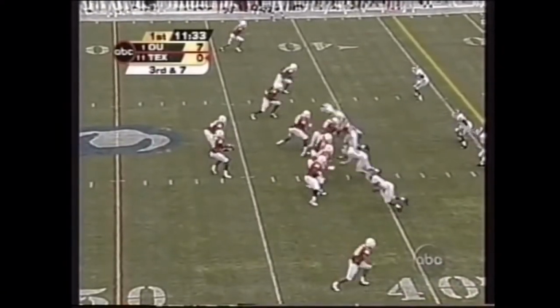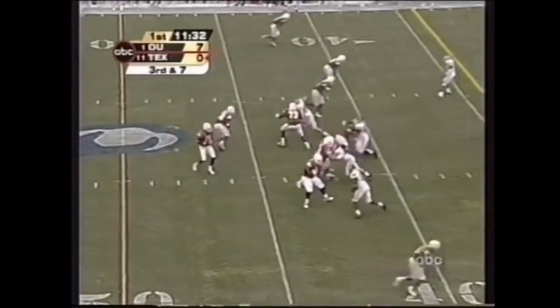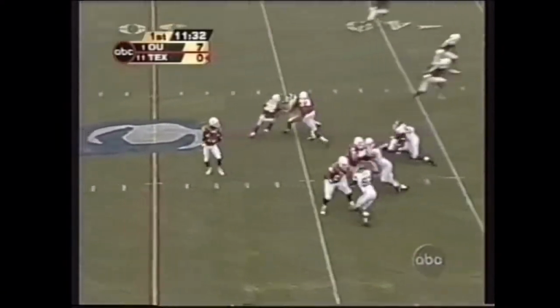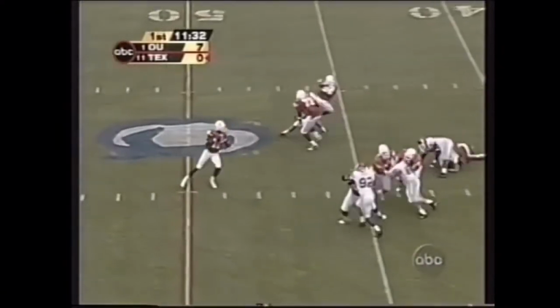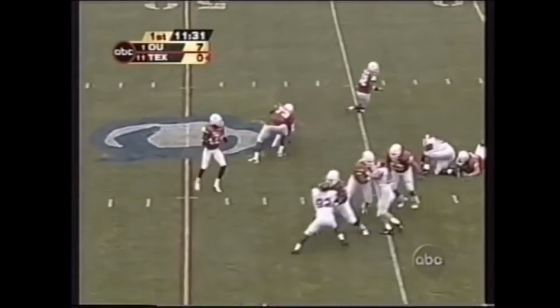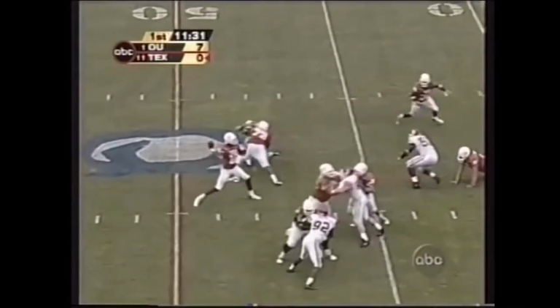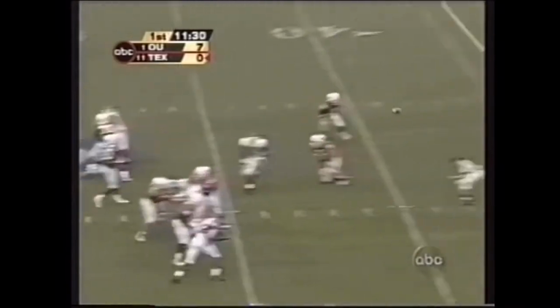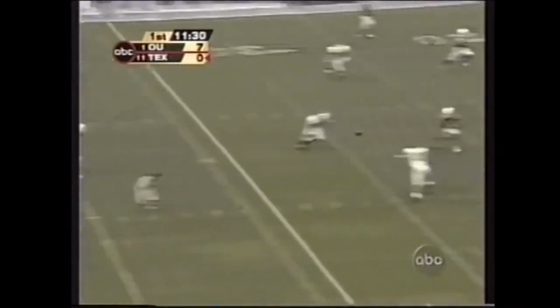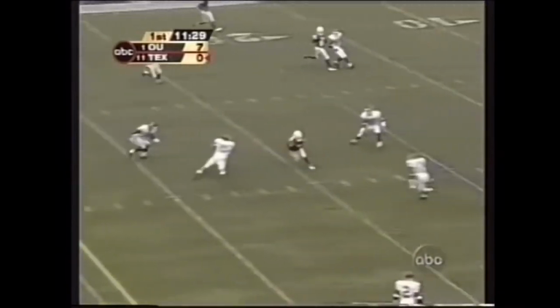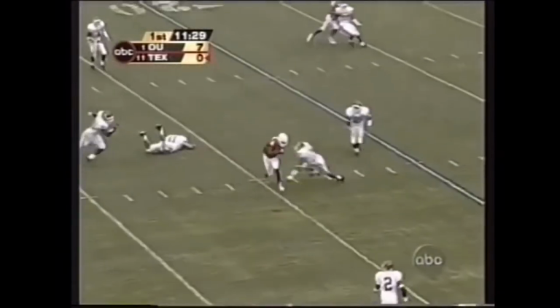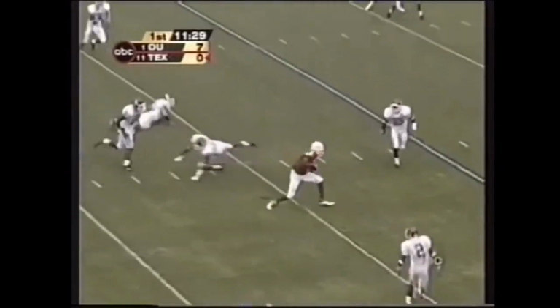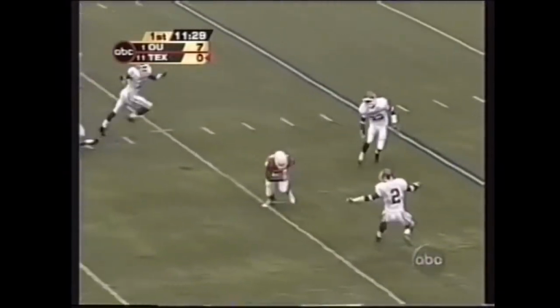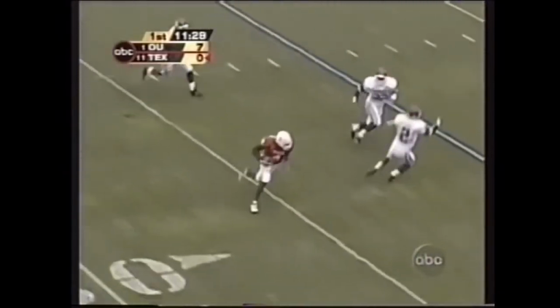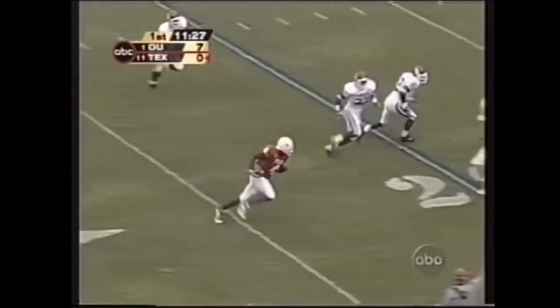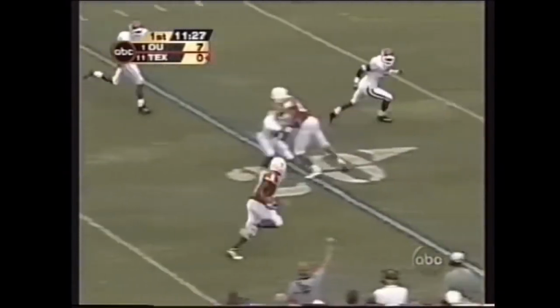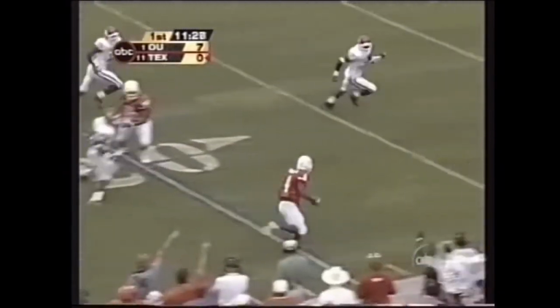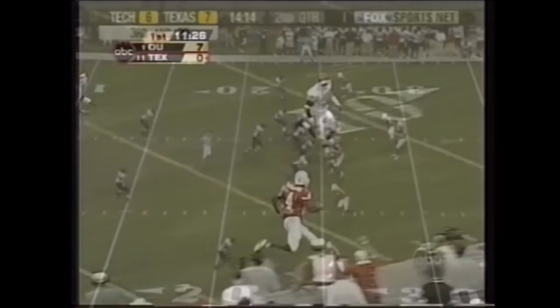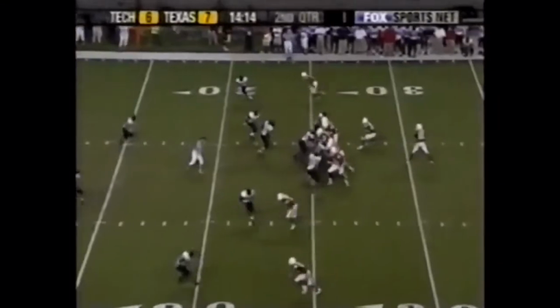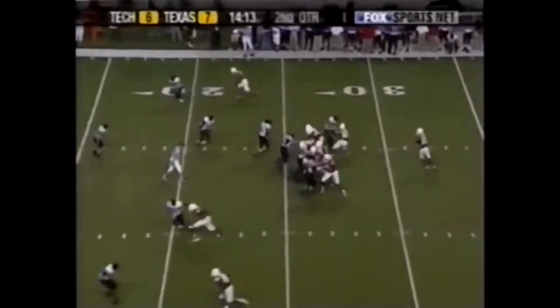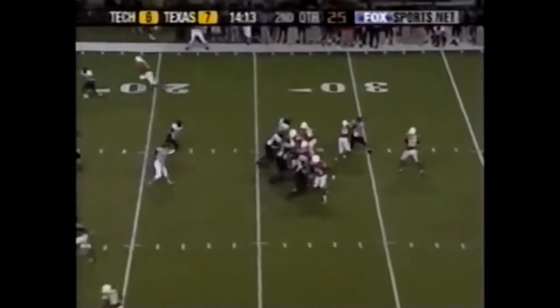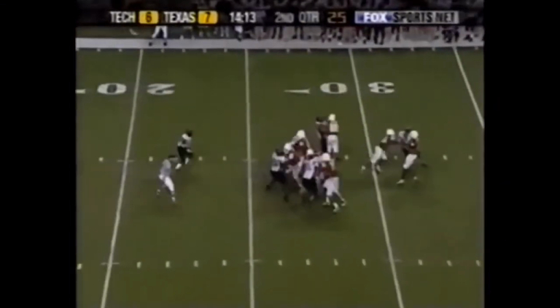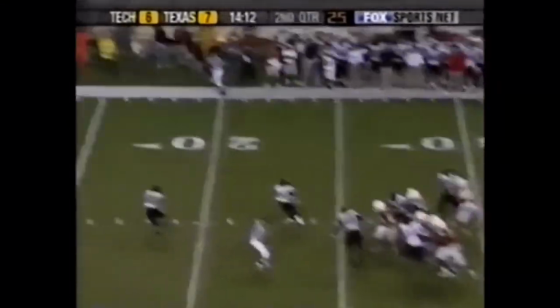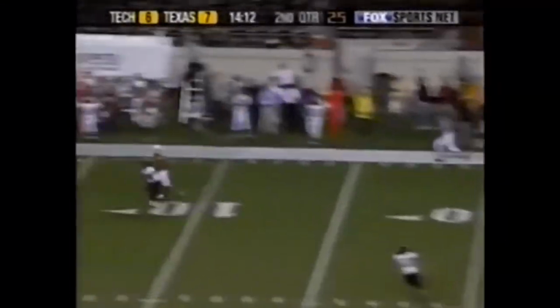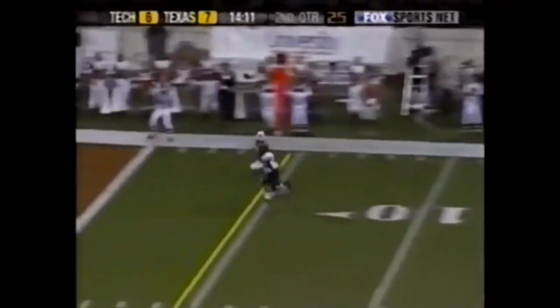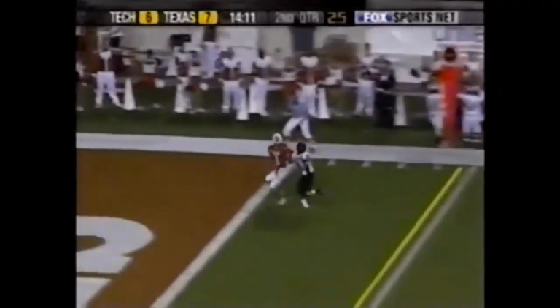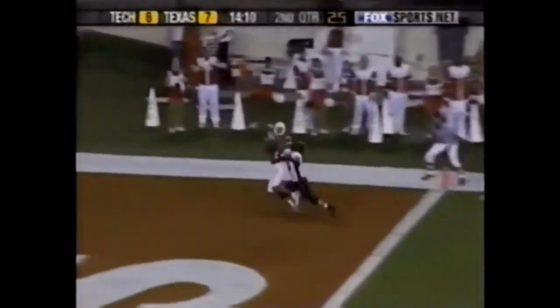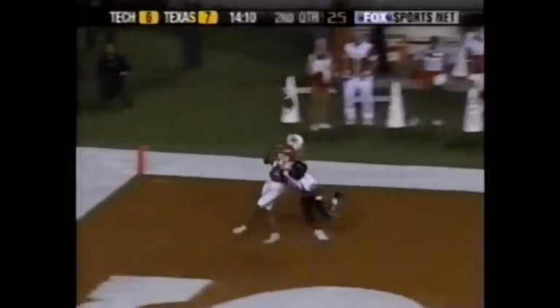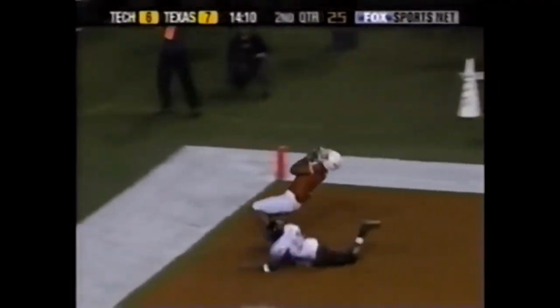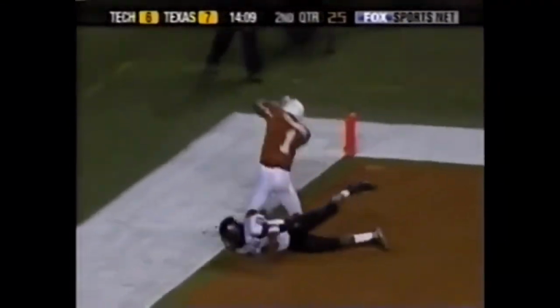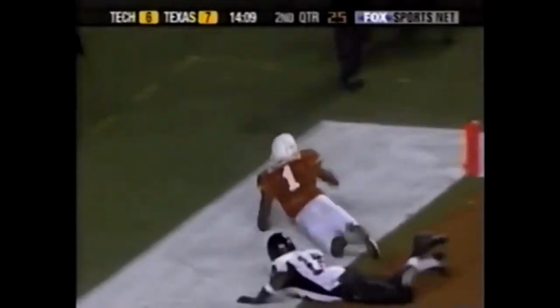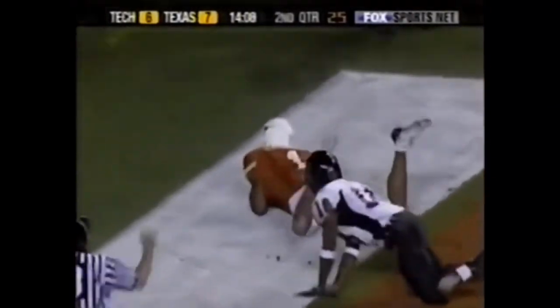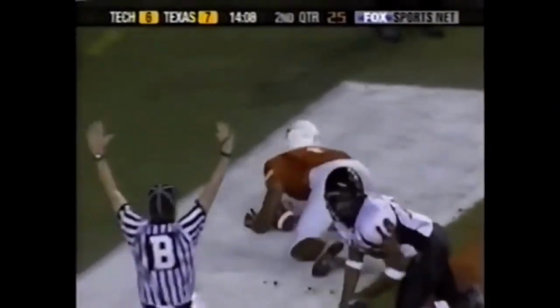Third down and seven from the pocket. Young's got the middle — first down. Out of the gun, Young has time, back deep on an isolation. Knocked away — touchdown anyways!